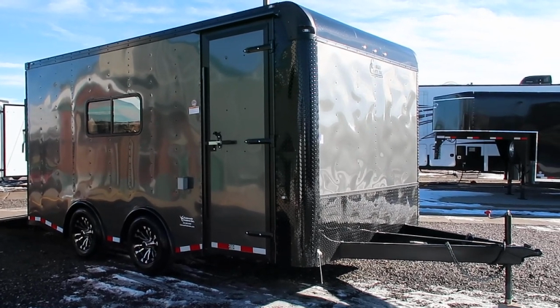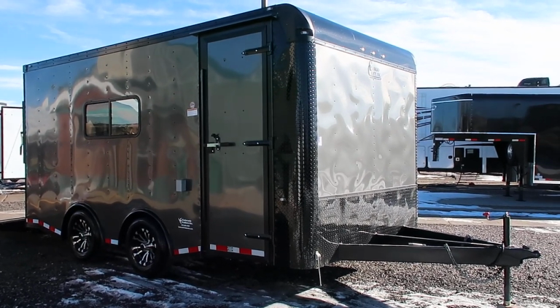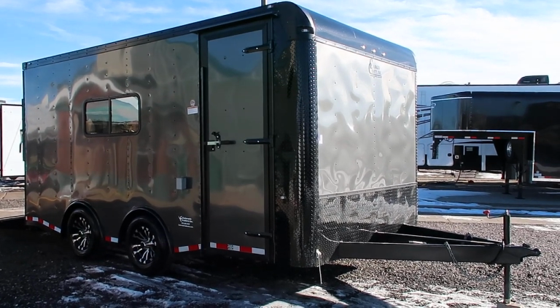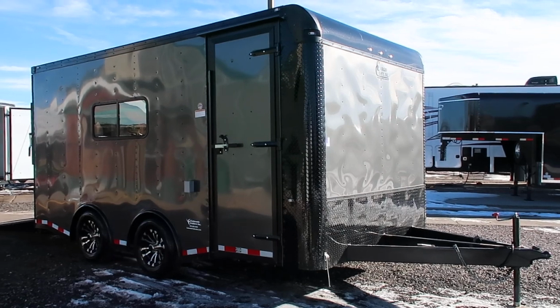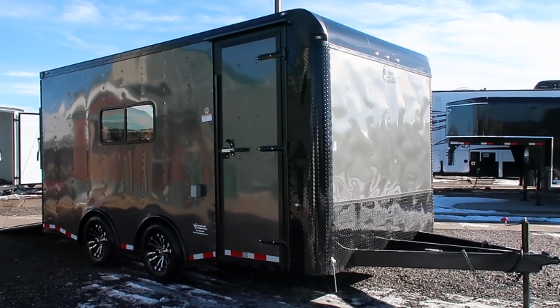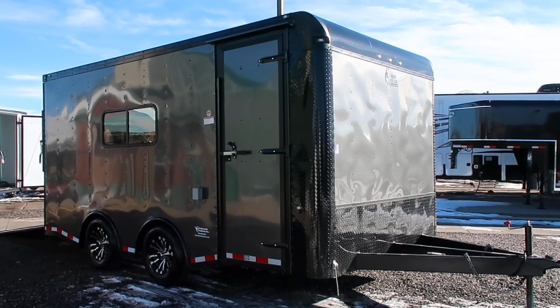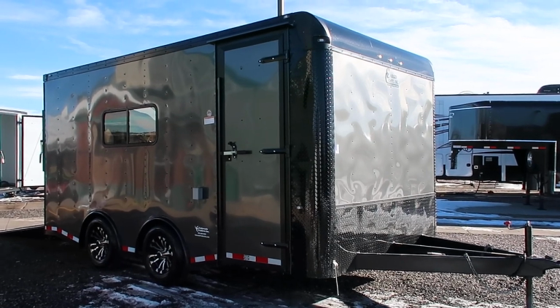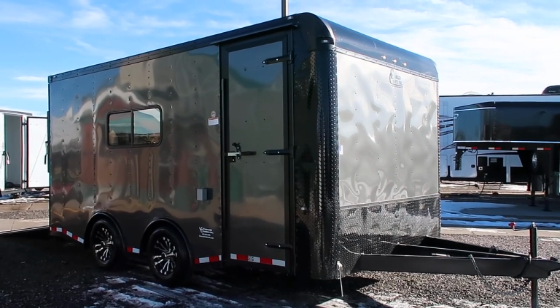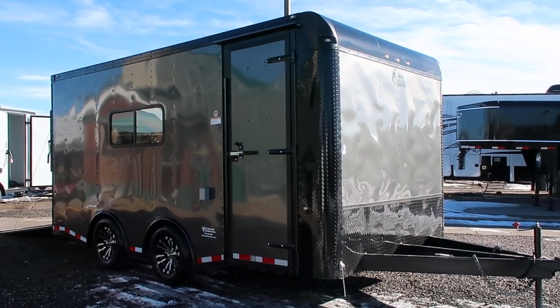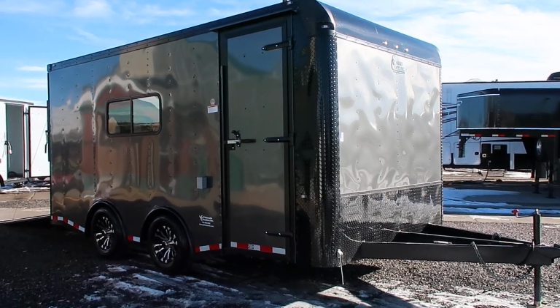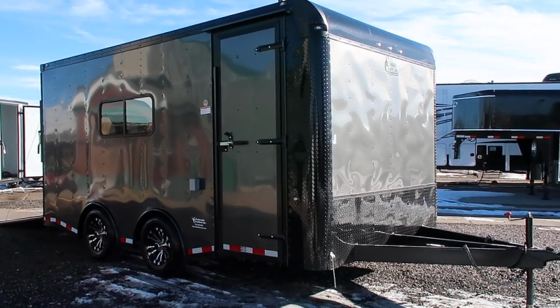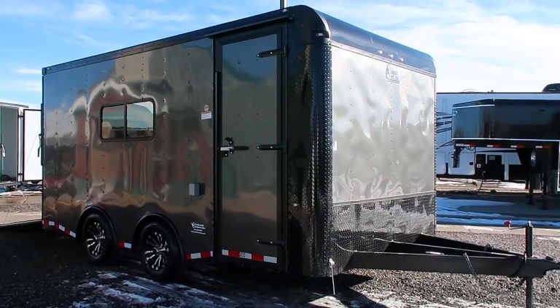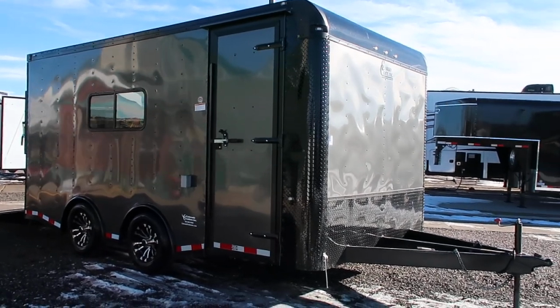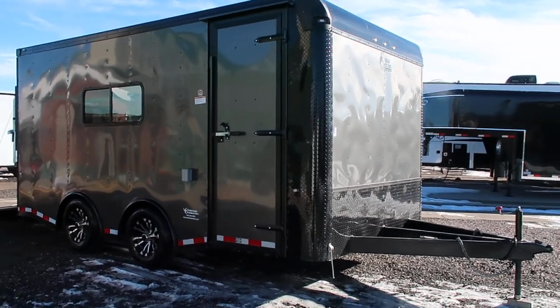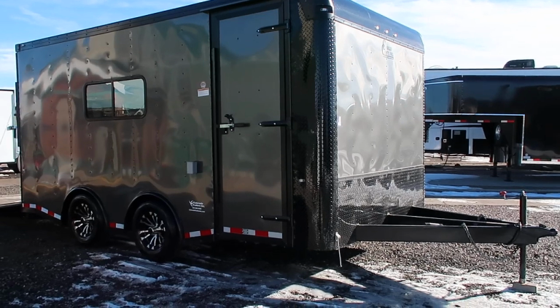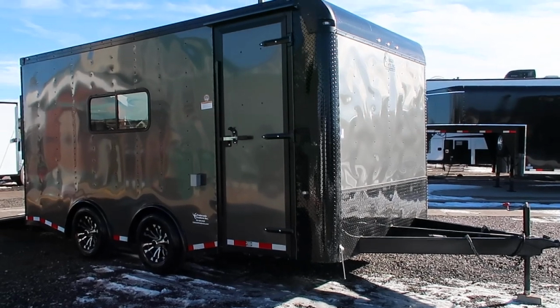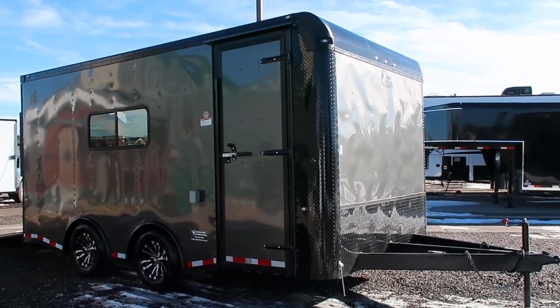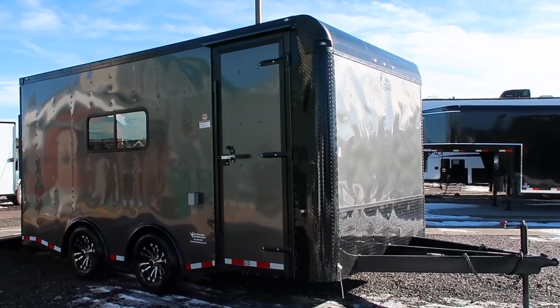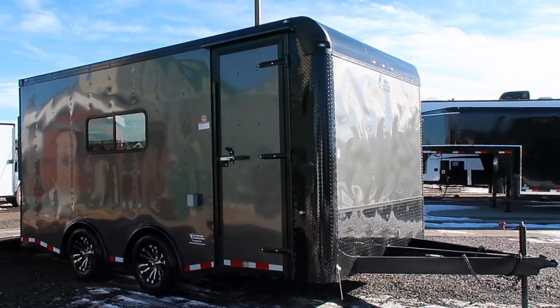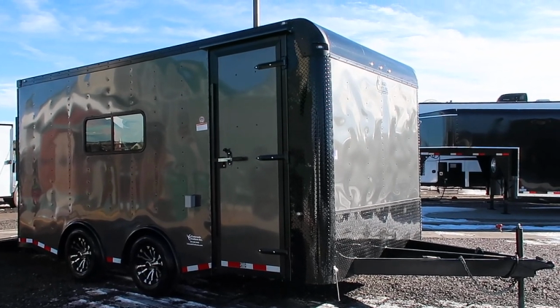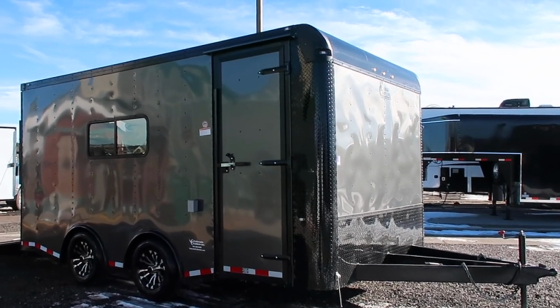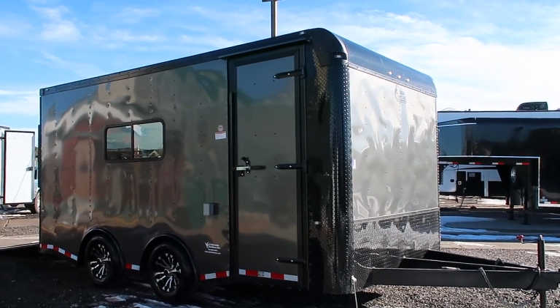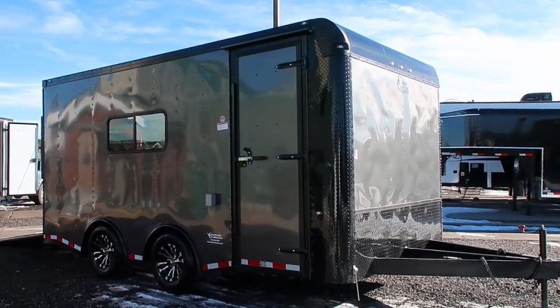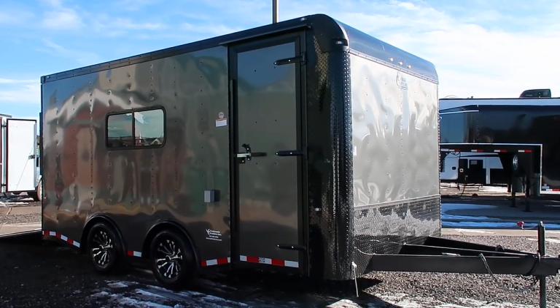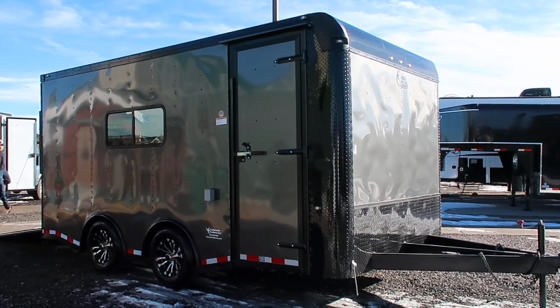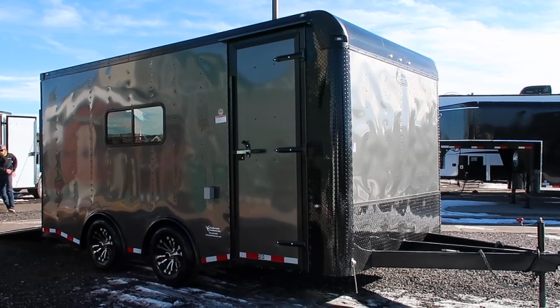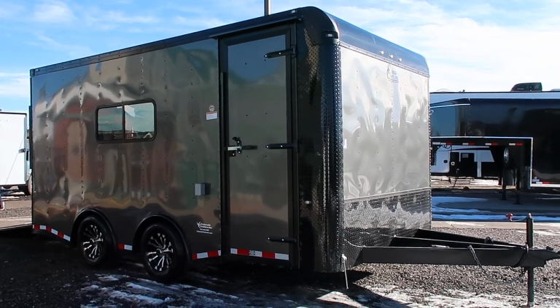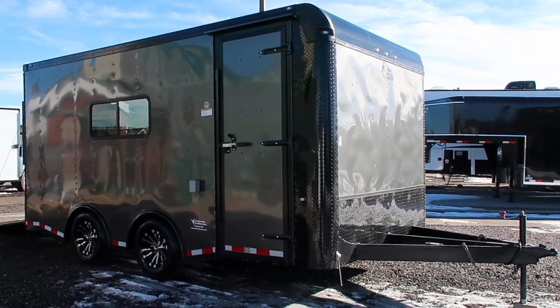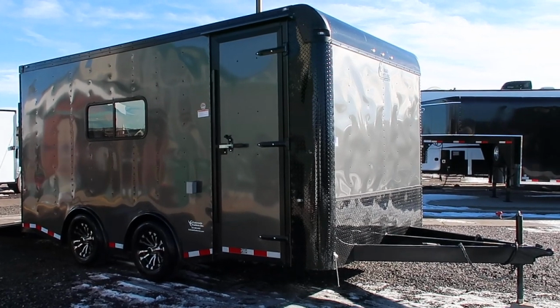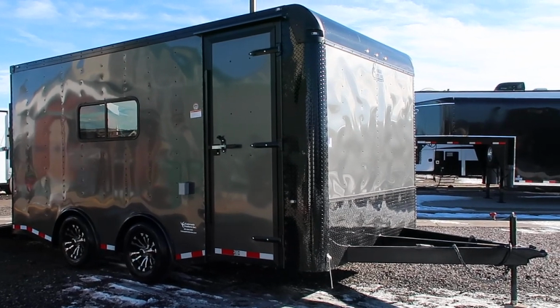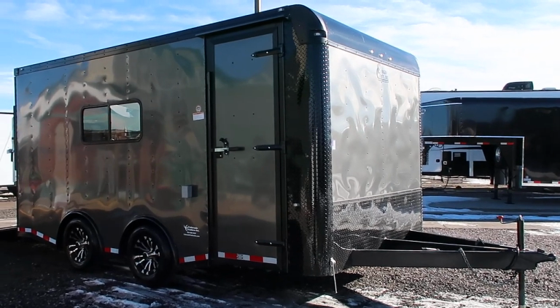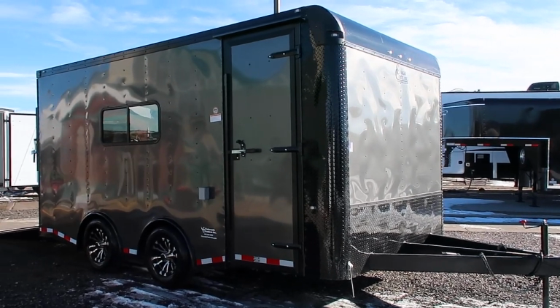This one is on a 6-inch frame and platform, and you've got a nice big extended tongue. It's a 4 or 5-foot tongue, probably 5 foot. That's going to give you guys an amazing turning radius with this unit, because it takes that trailer and pushes it back away from your vehicle.